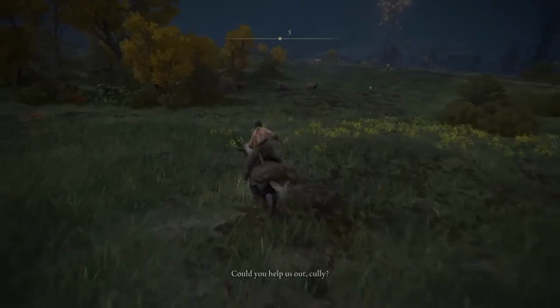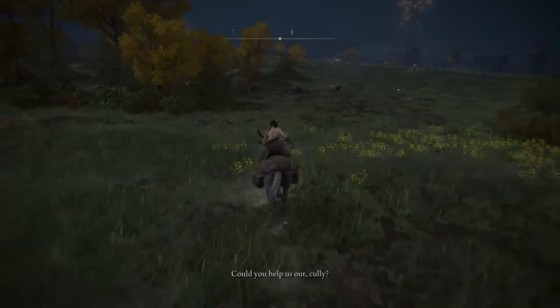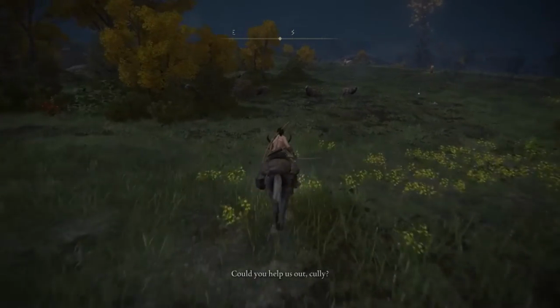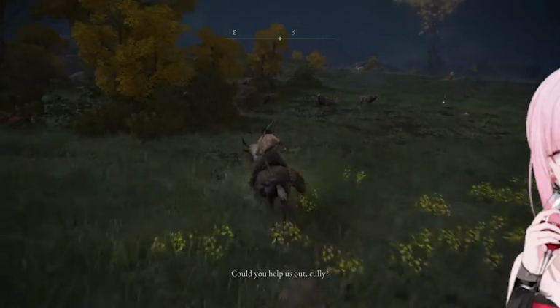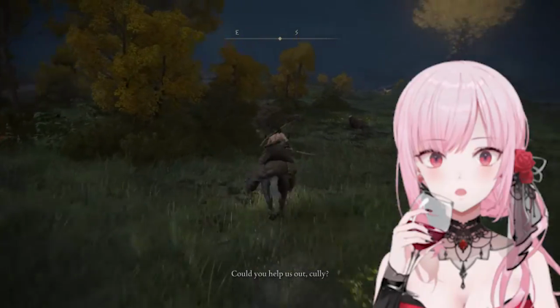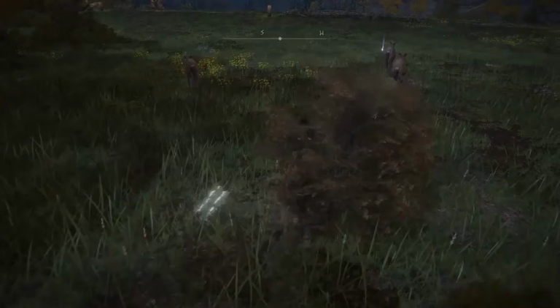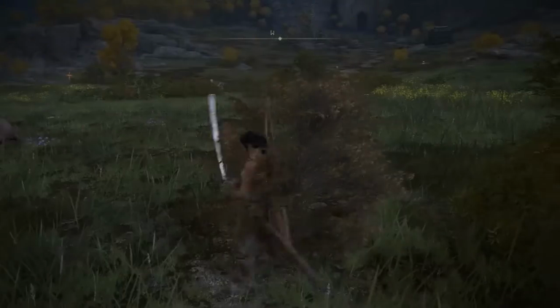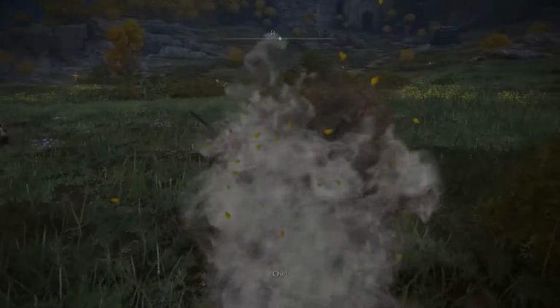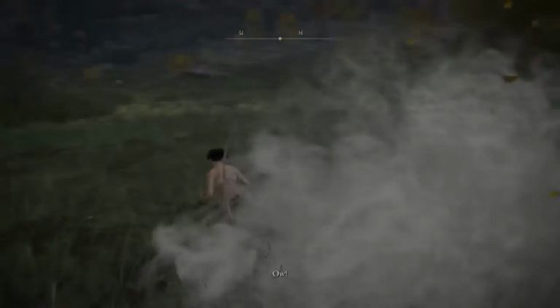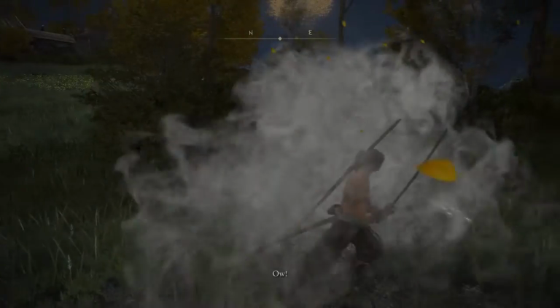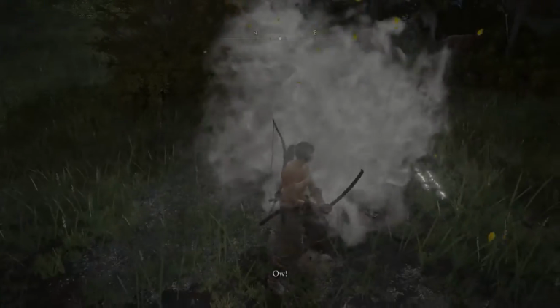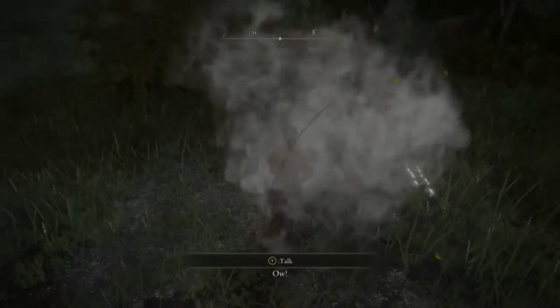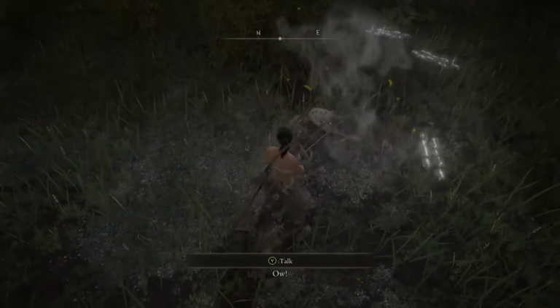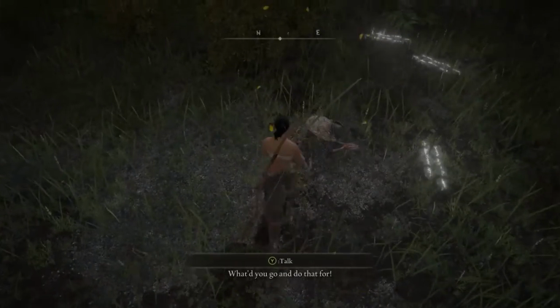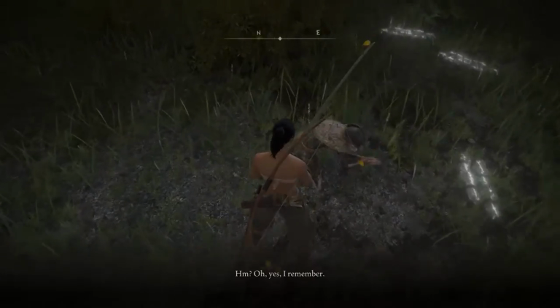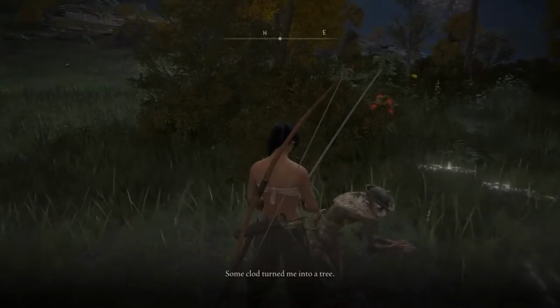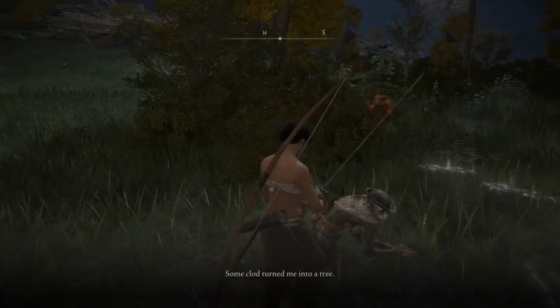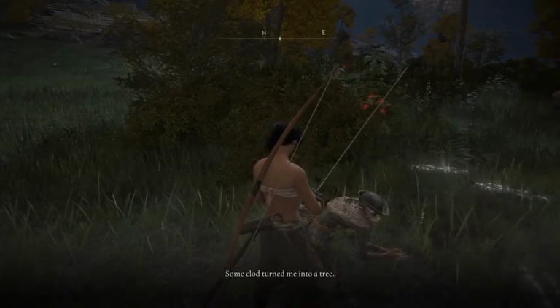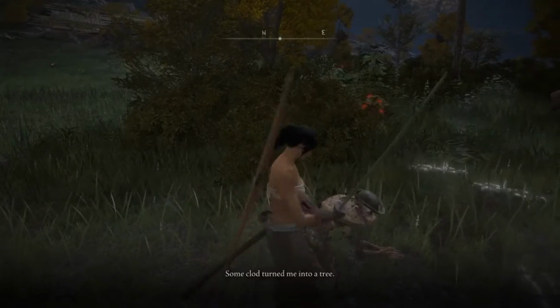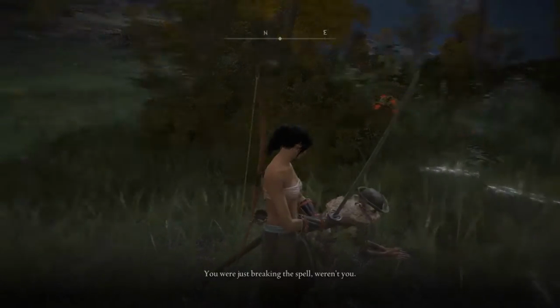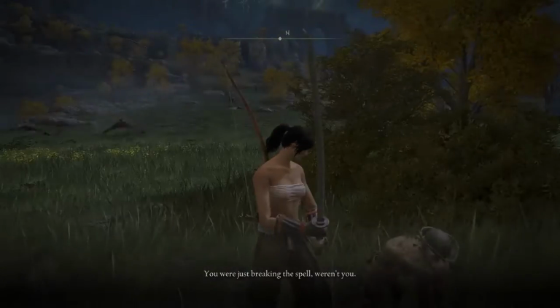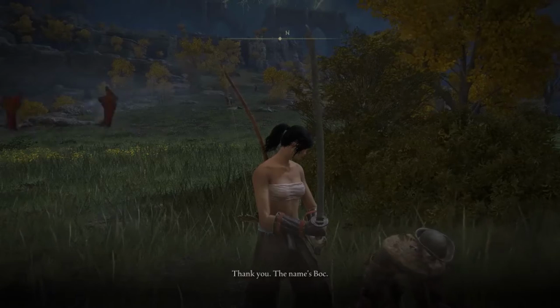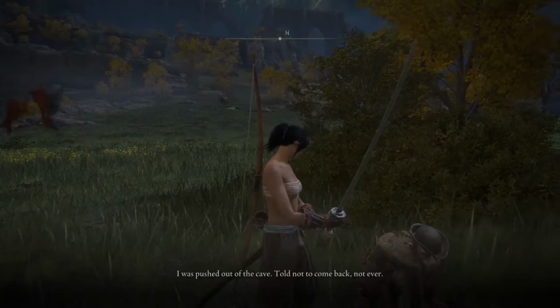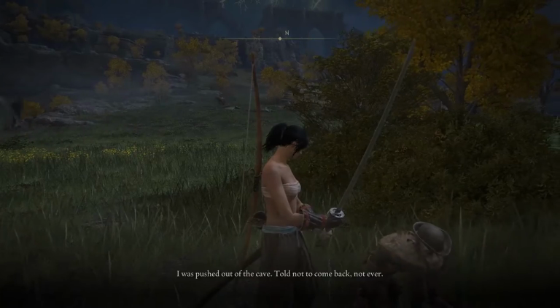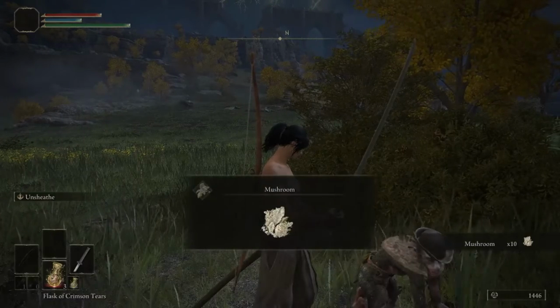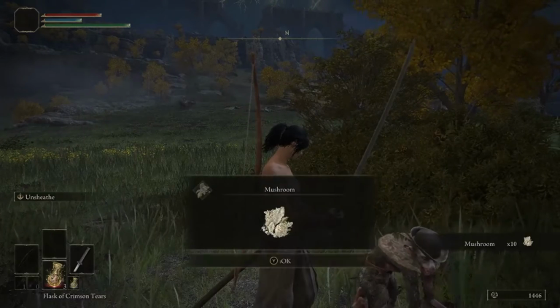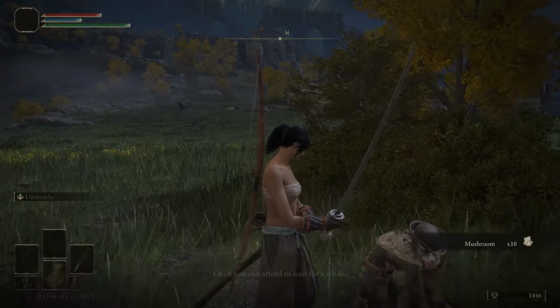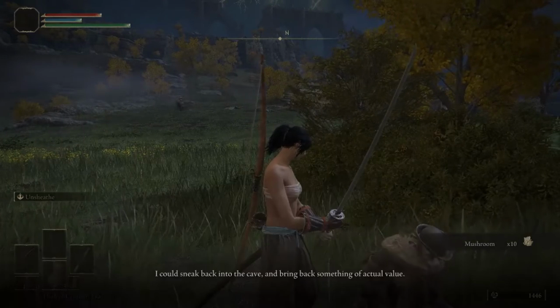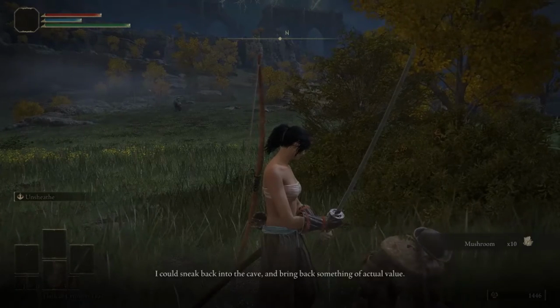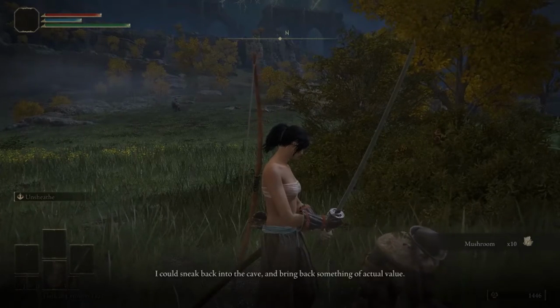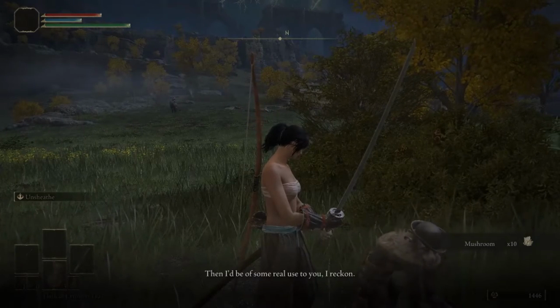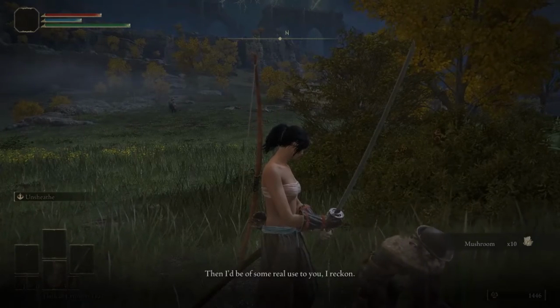All you have to do is roll into these bushes, which will reveal Boc, the friendly rat man. He'll thank you for helping him out and give you some shrooms before telling you about a cave off the coast of Limgrave.